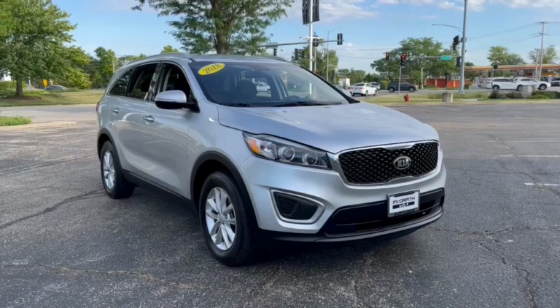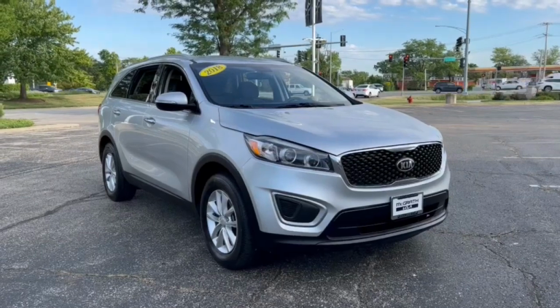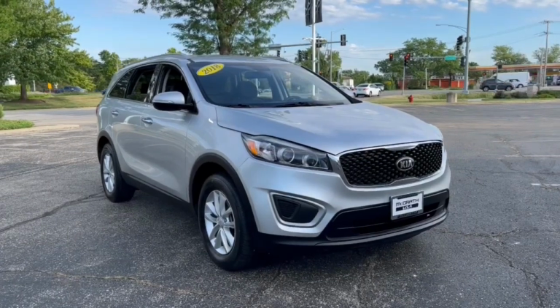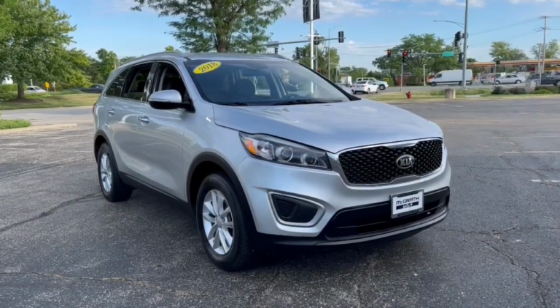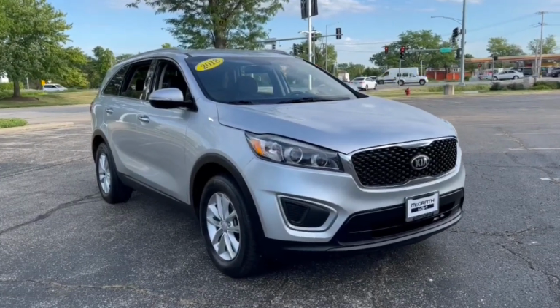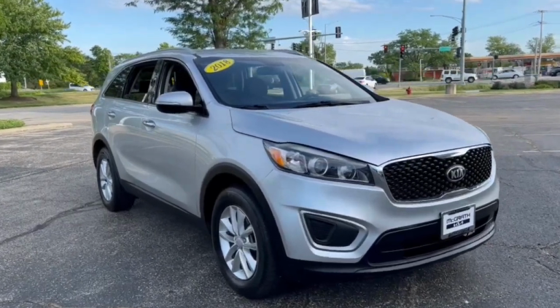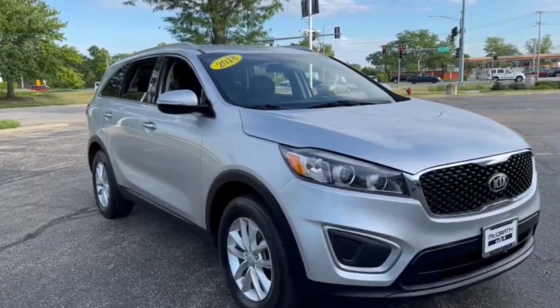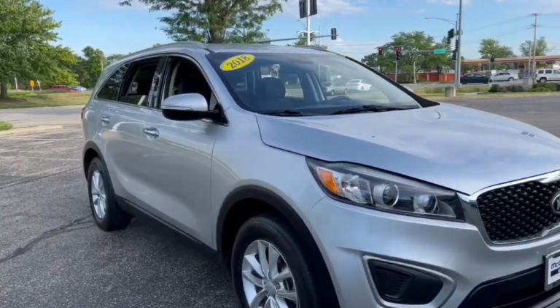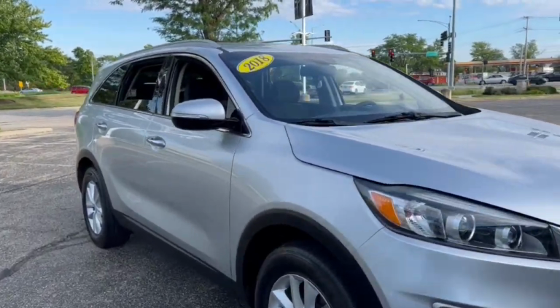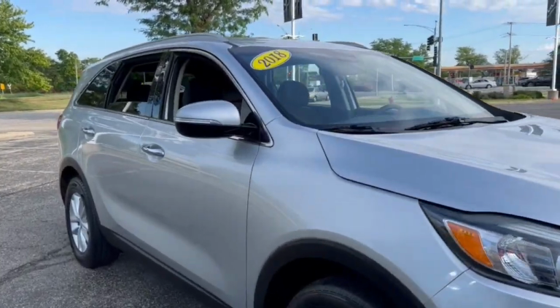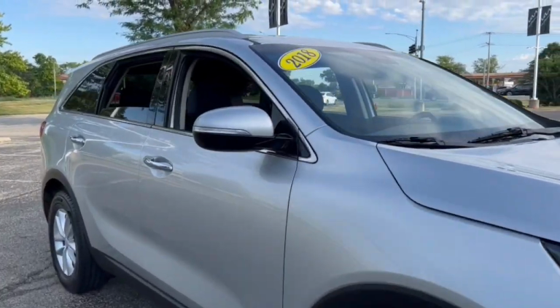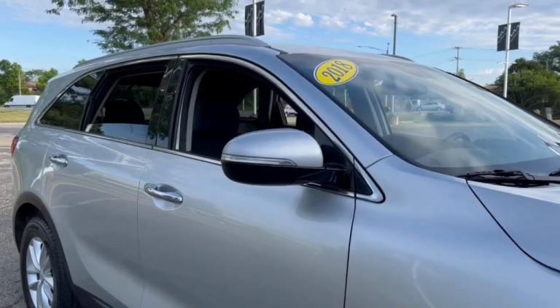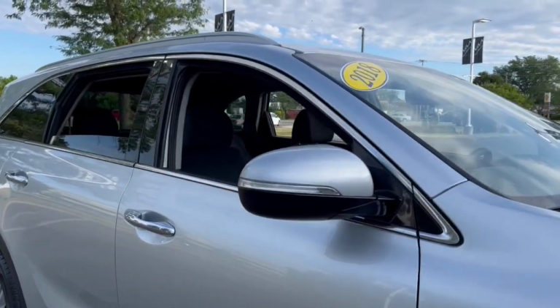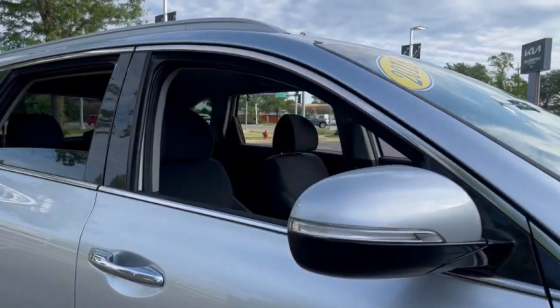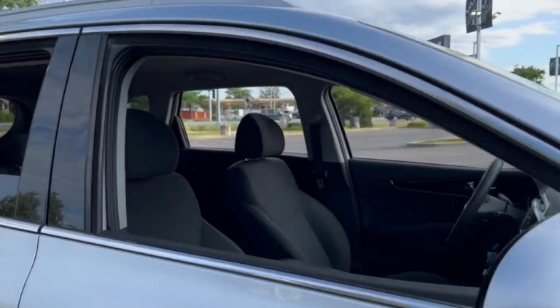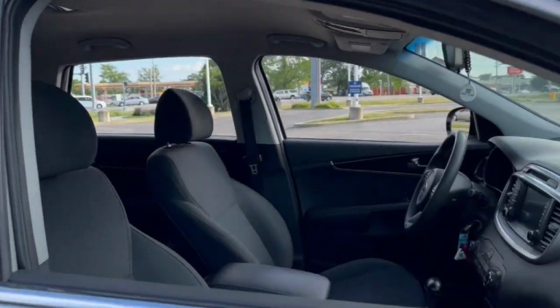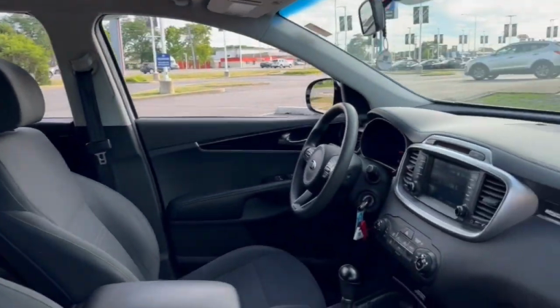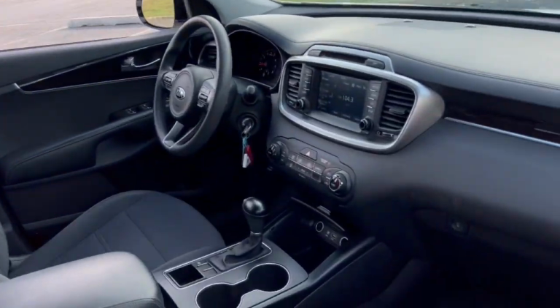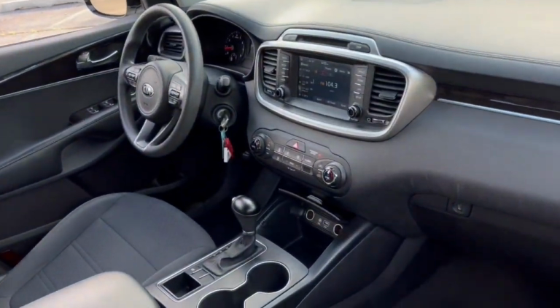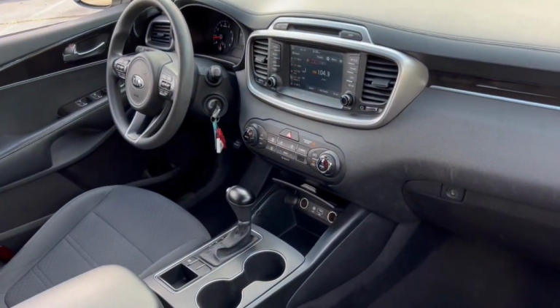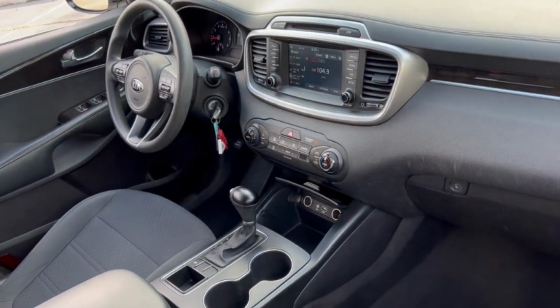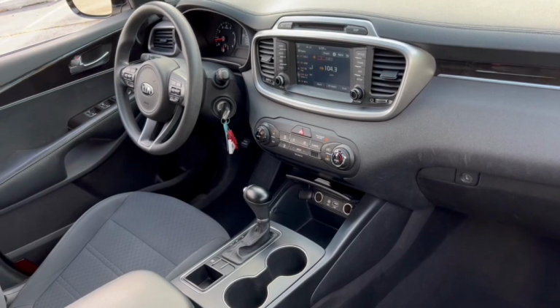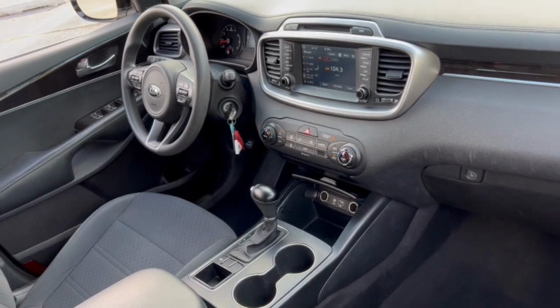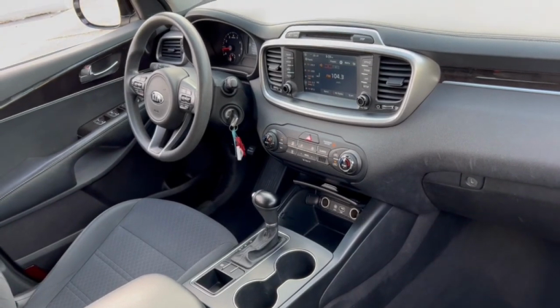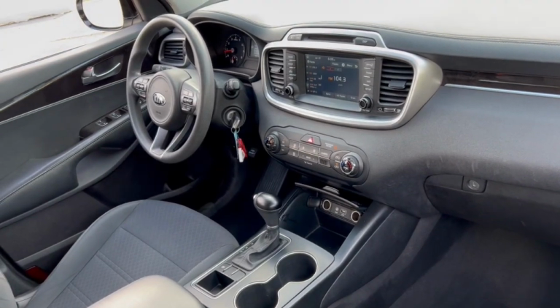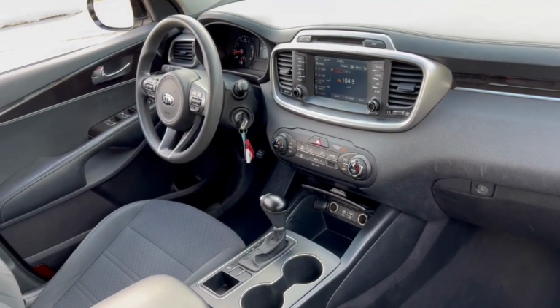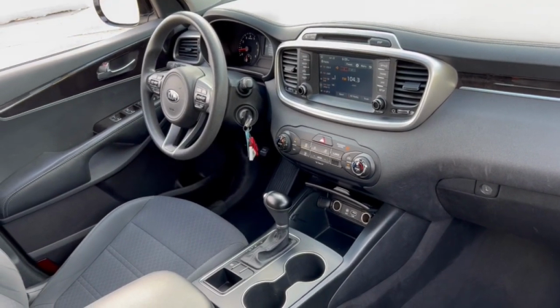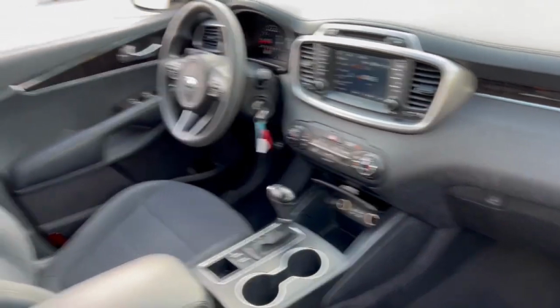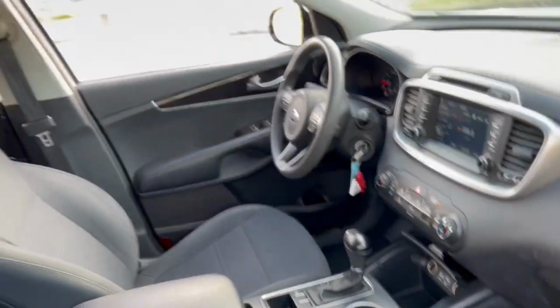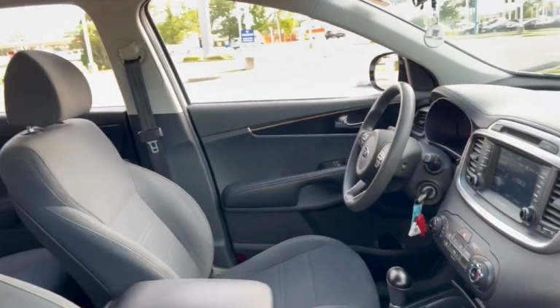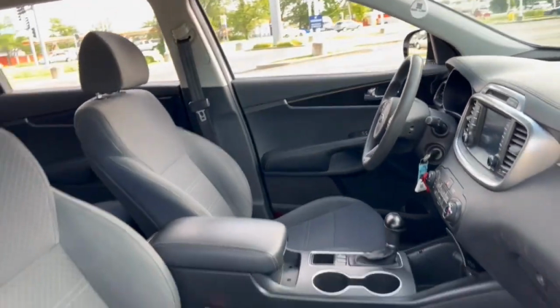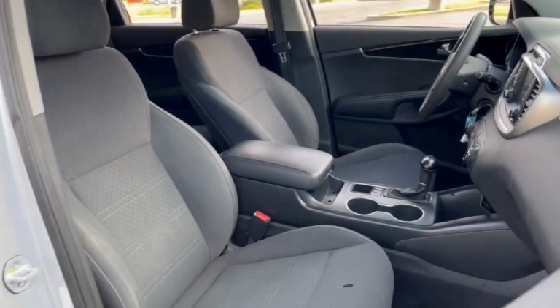Go home happy with the 2018 Kia Sorento. With less than 60,000 miles on the odometer, this vehicle stands out from the rest. Take a closer look at this stylish Sorento, a smooth-riding road trip cruiser.